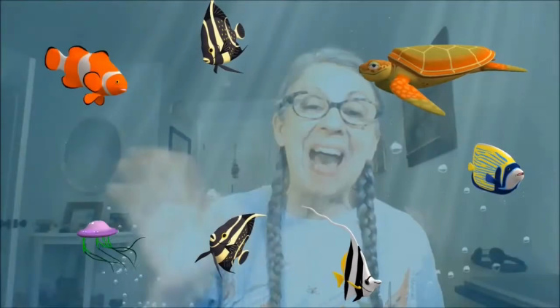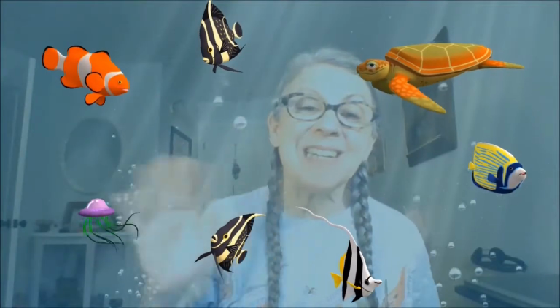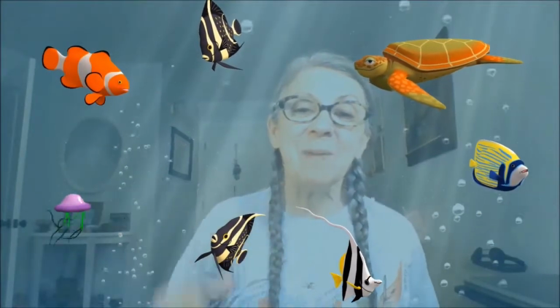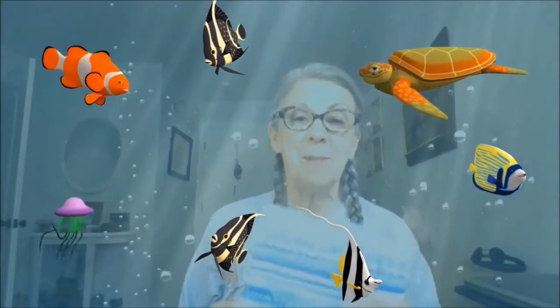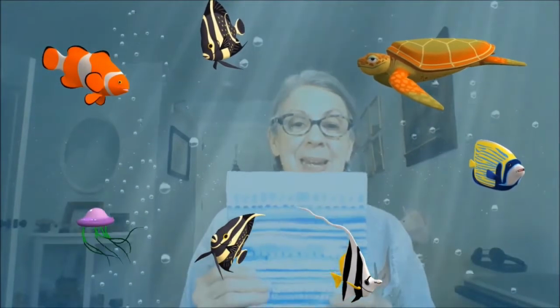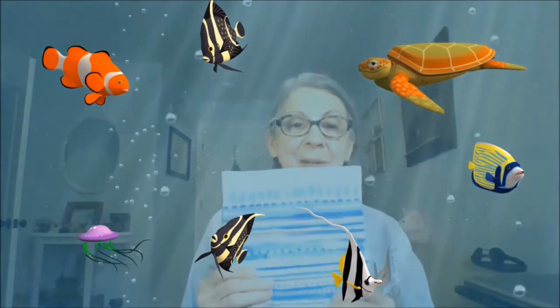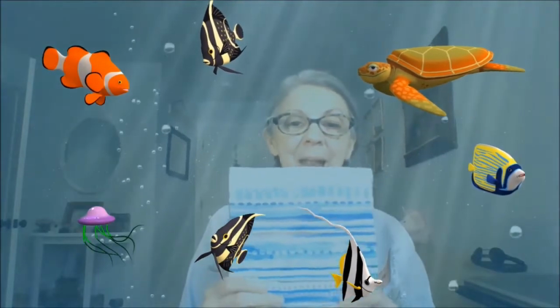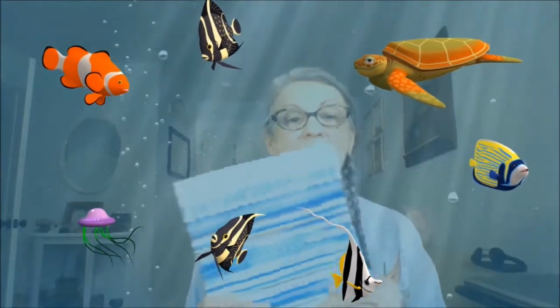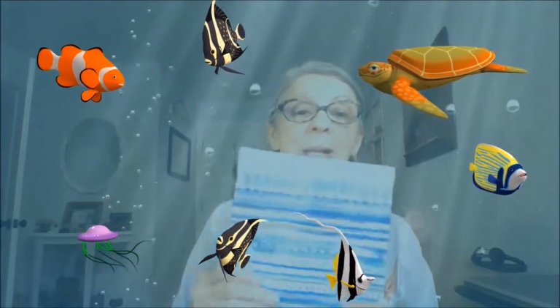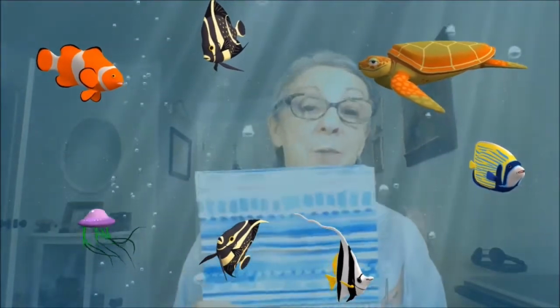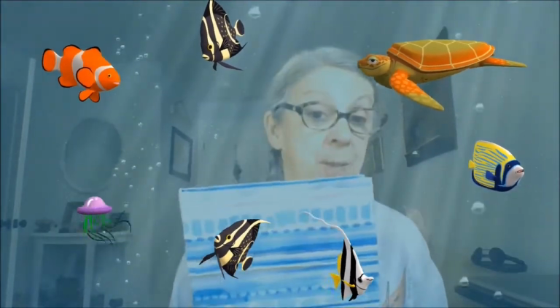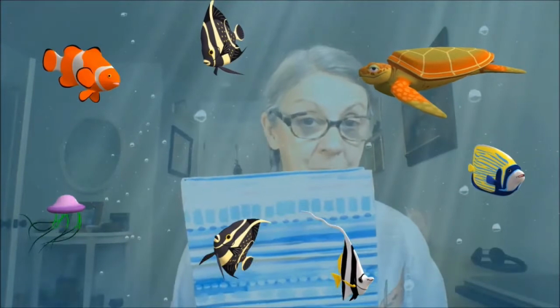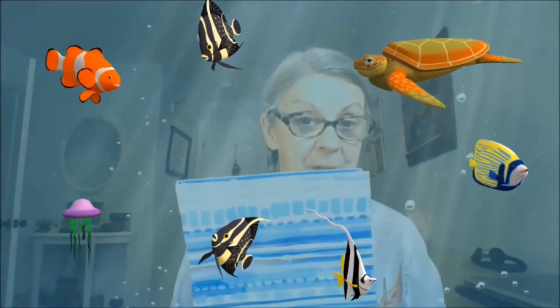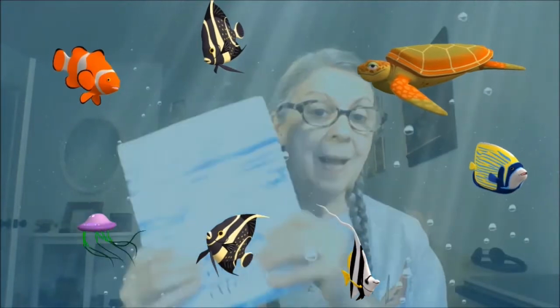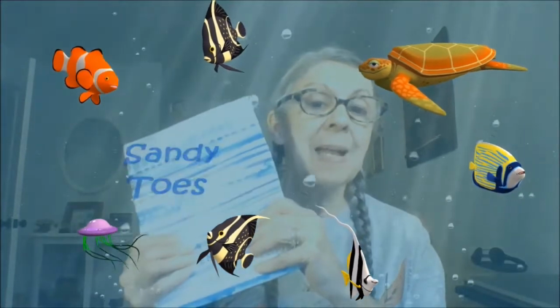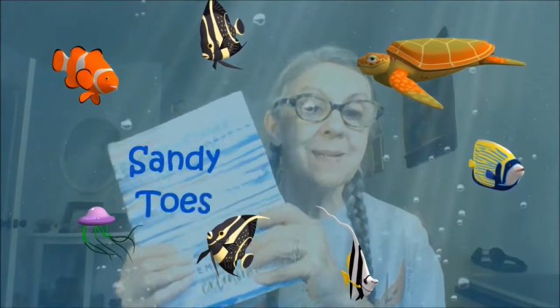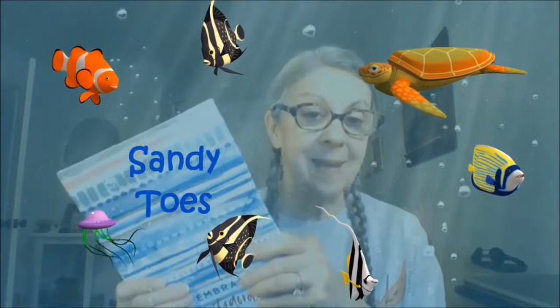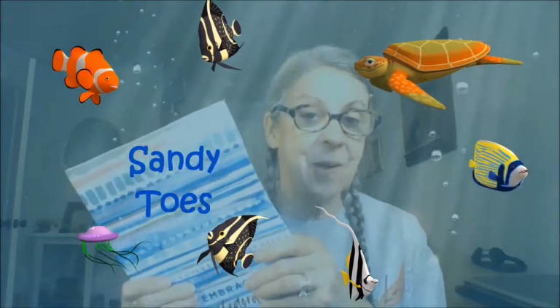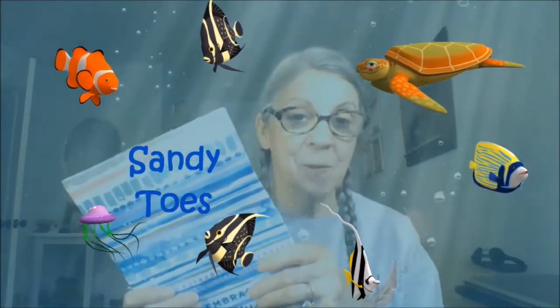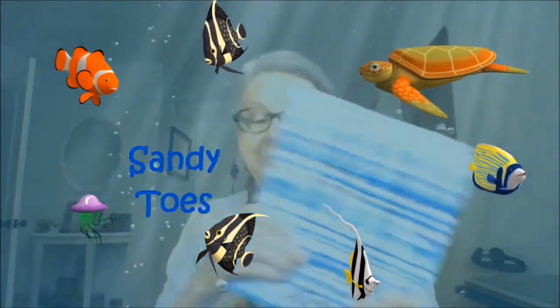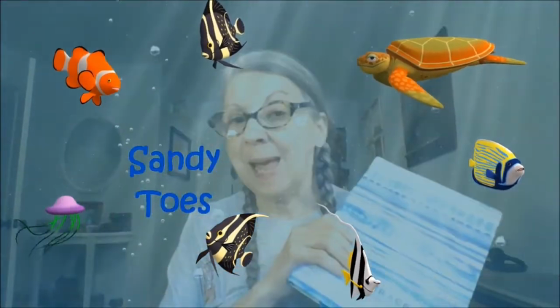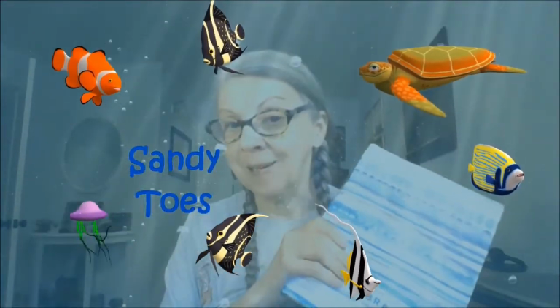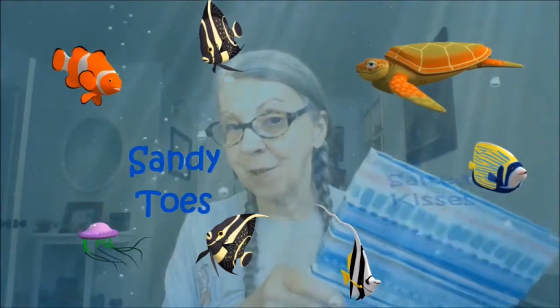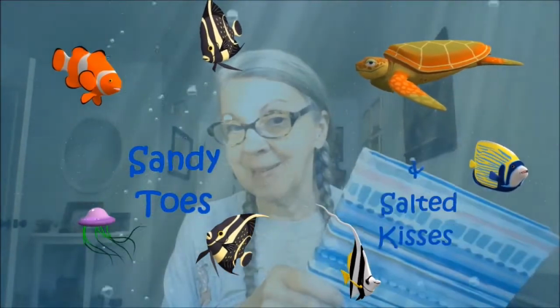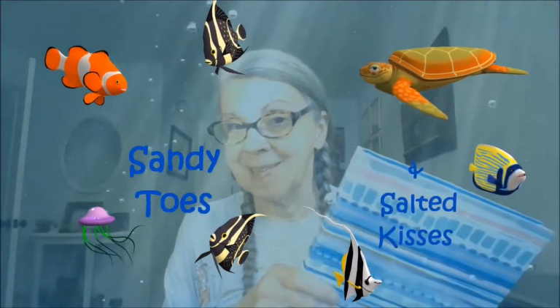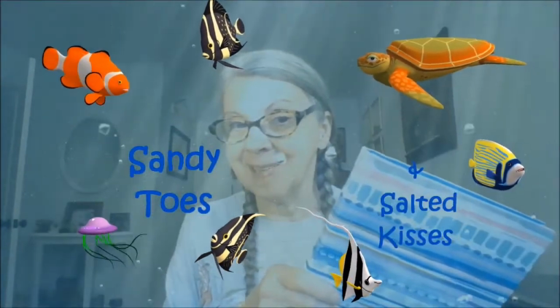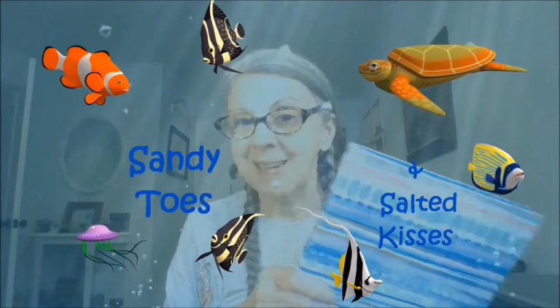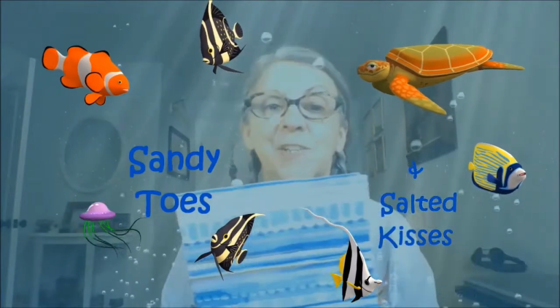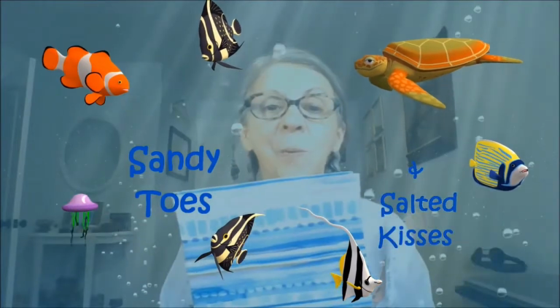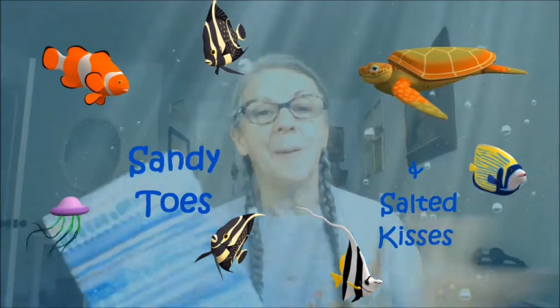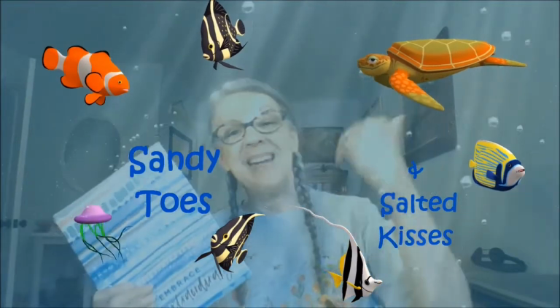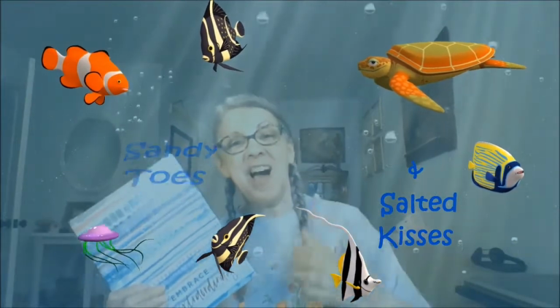Howdy! Possum Patty here and this is my new summer journal, Sandy Toes and Salty Kisses. Come on along!